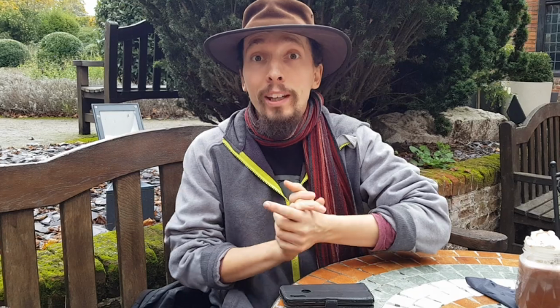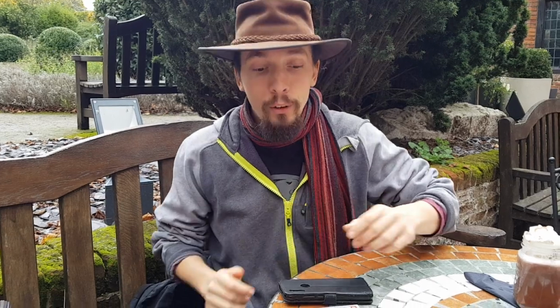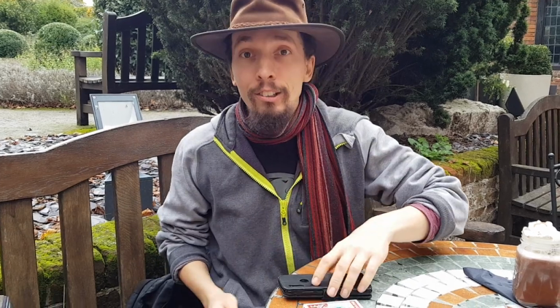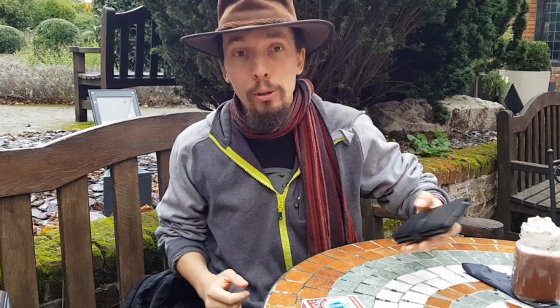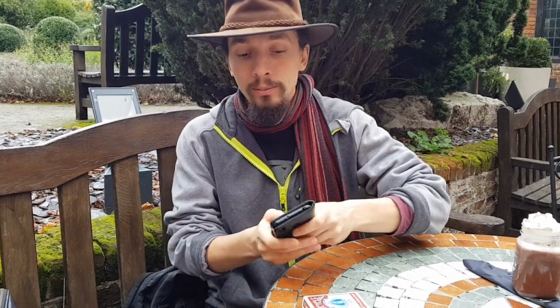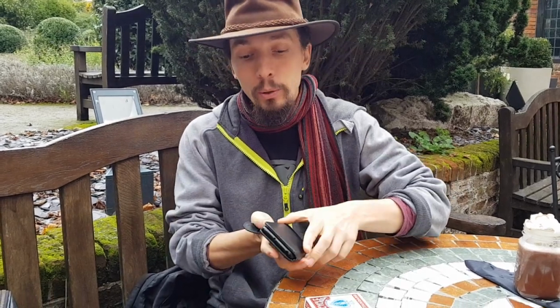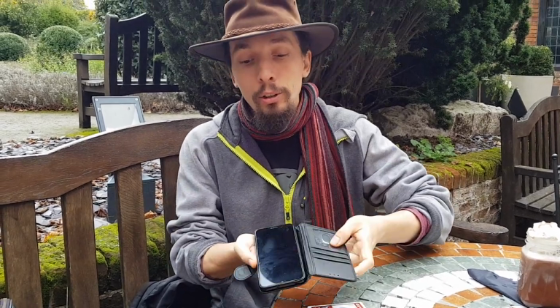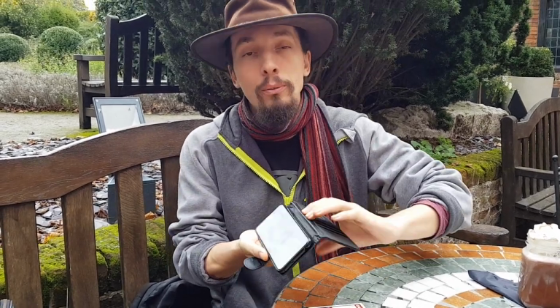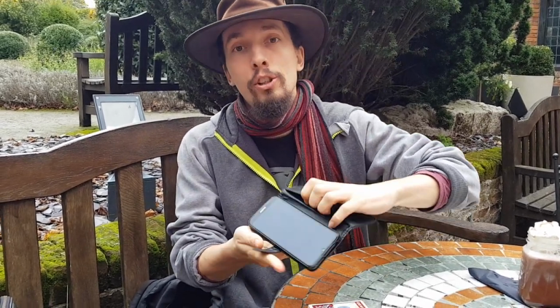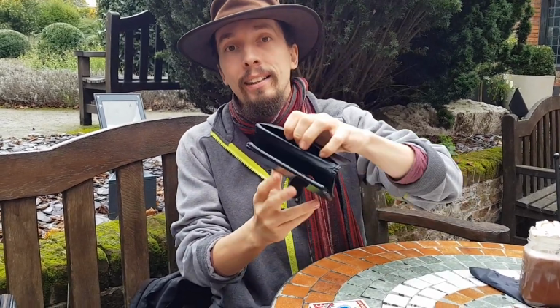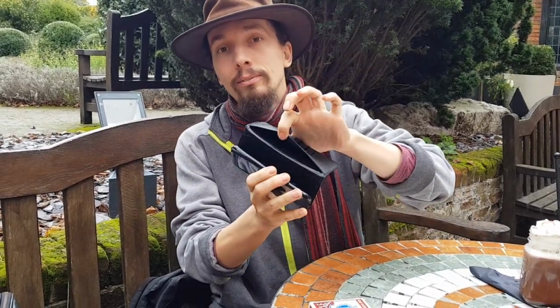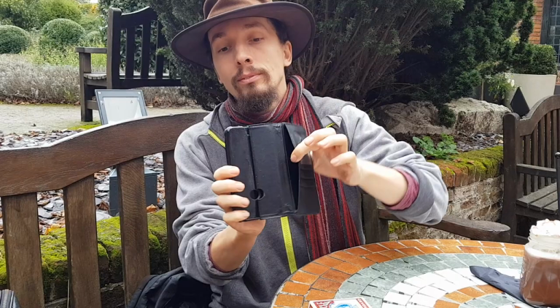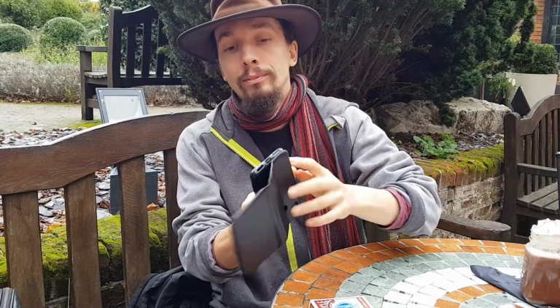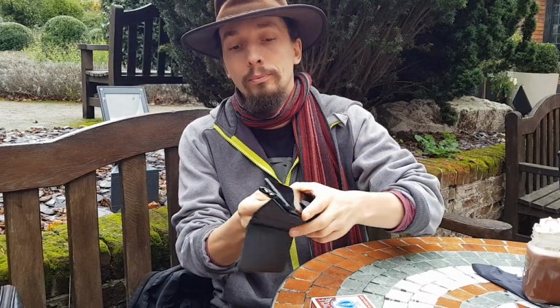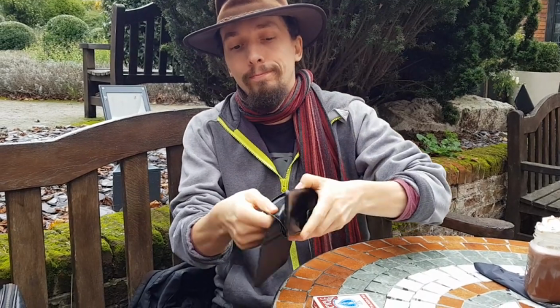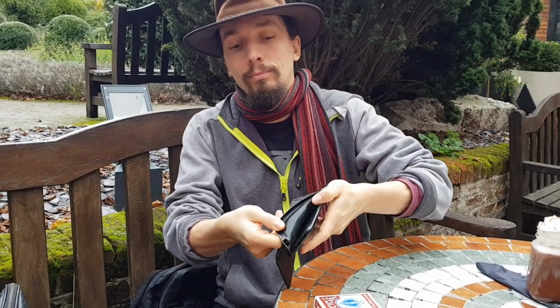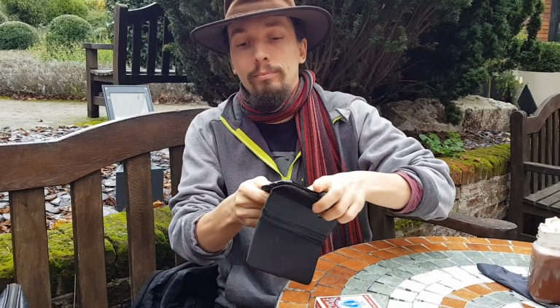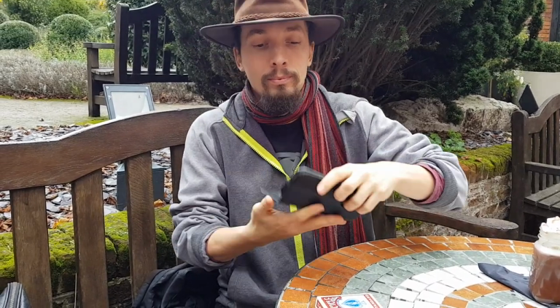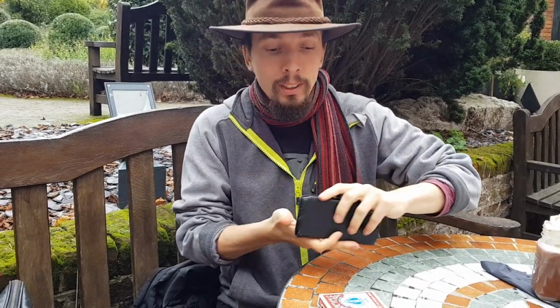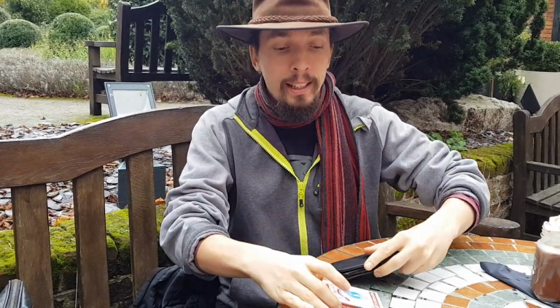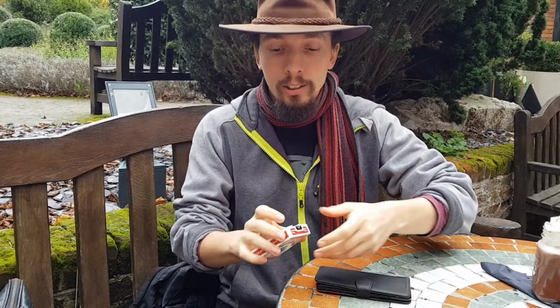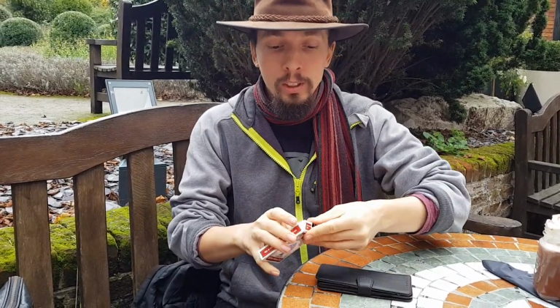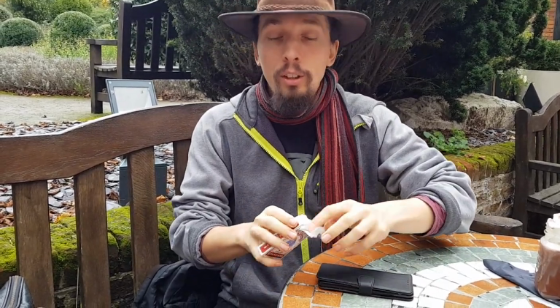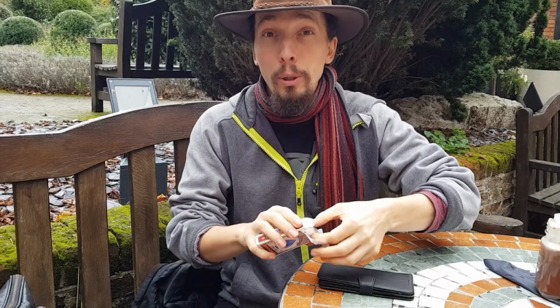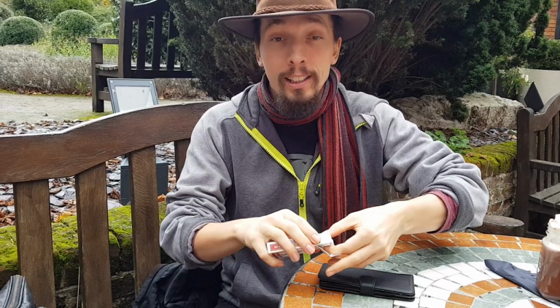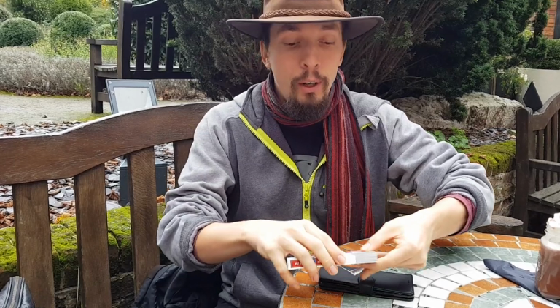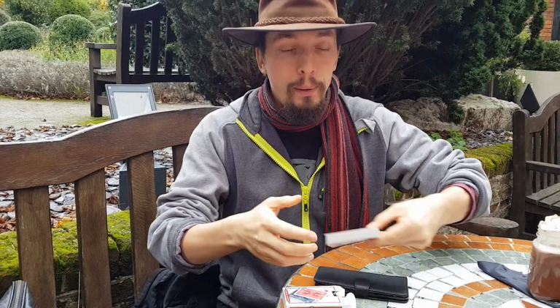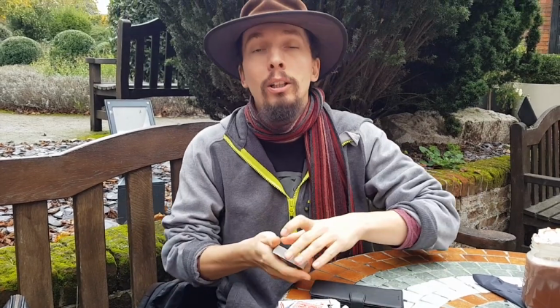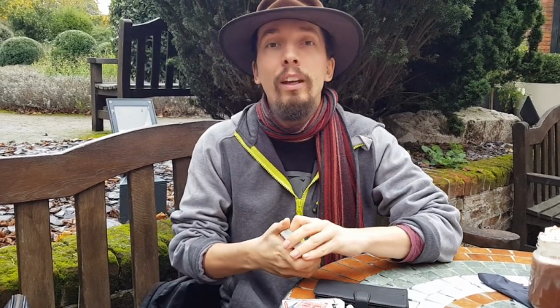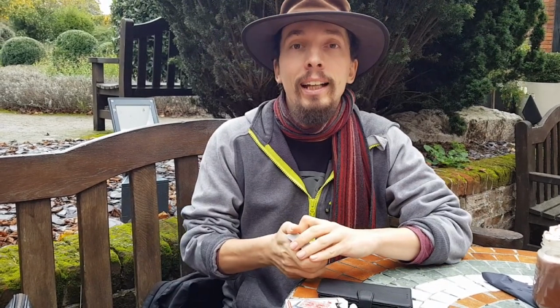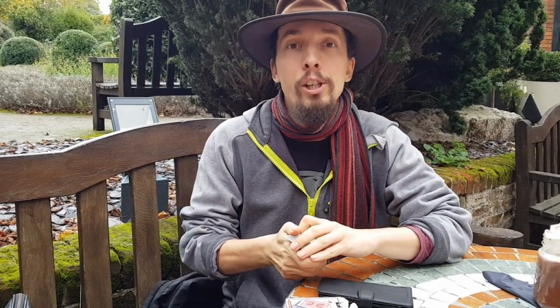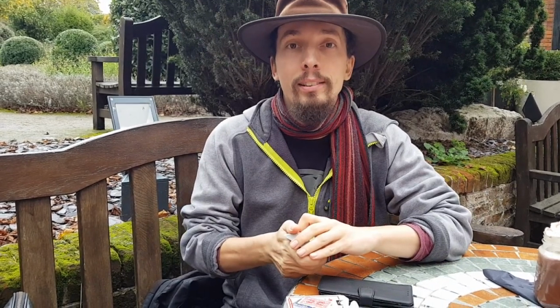Quick trick for you today in Christchurch Park. I'm going to use my phone — I'm going to show there's nothing in it — and a deck of cards. So you've all used a printer or a photocopier, but have you ever seen how a magician does it?